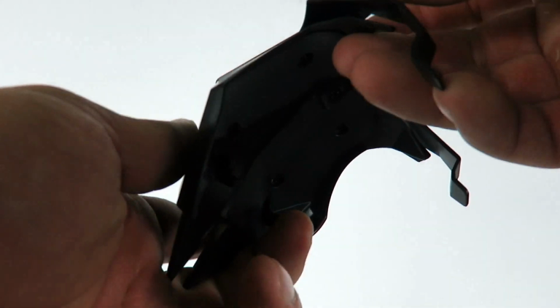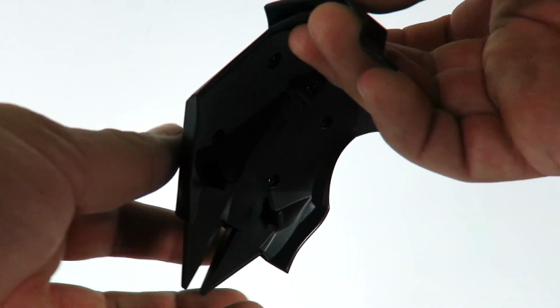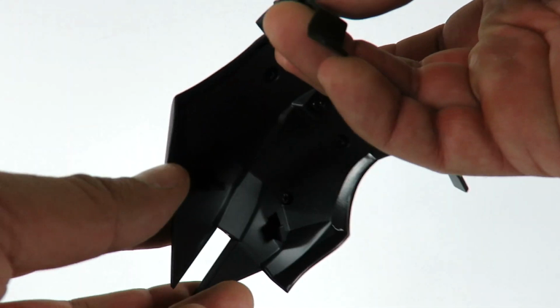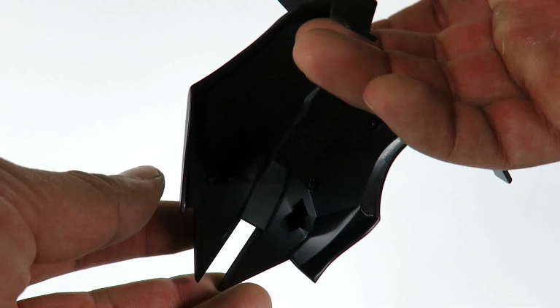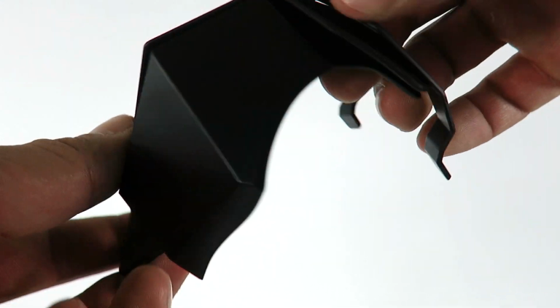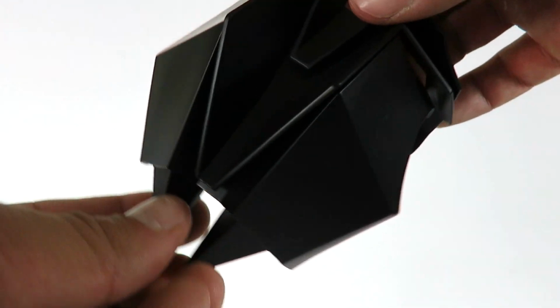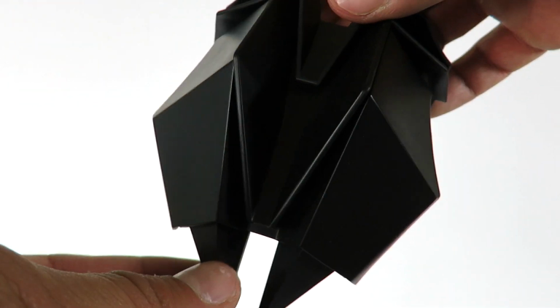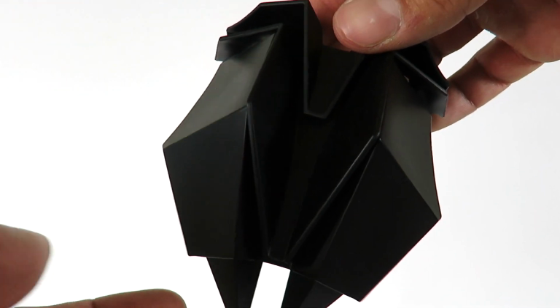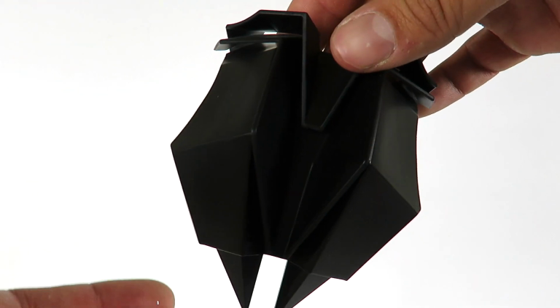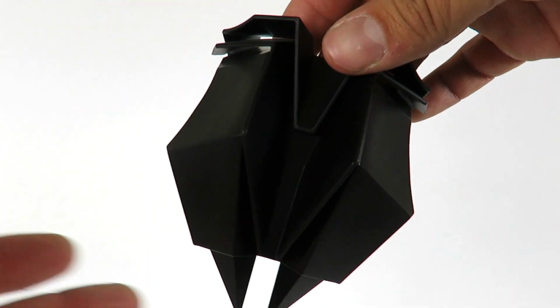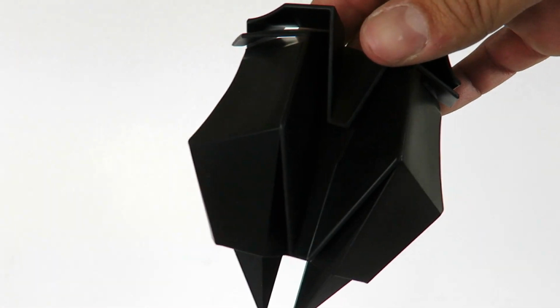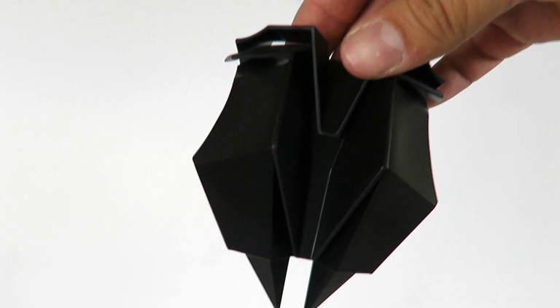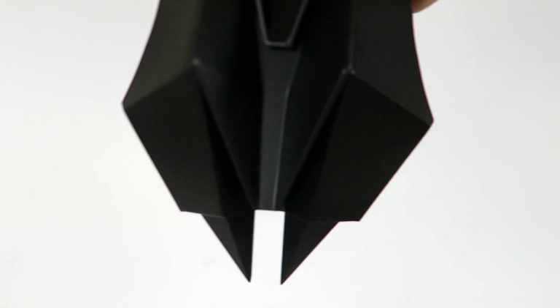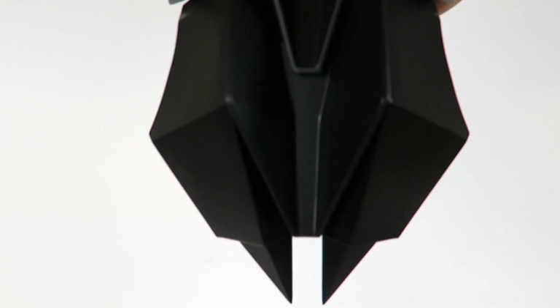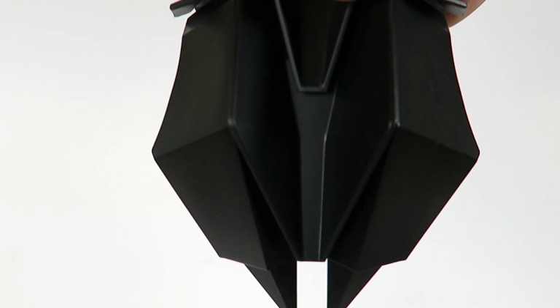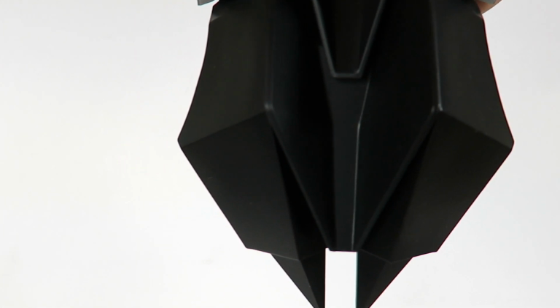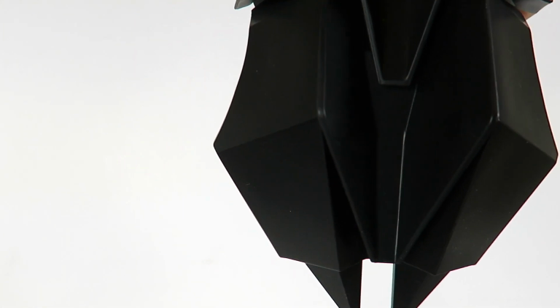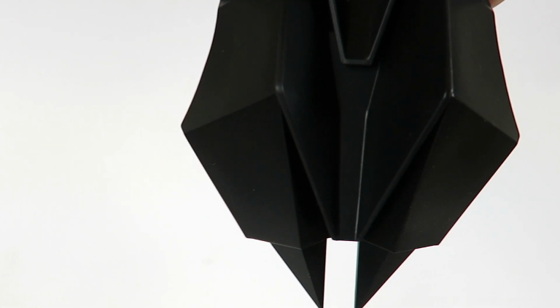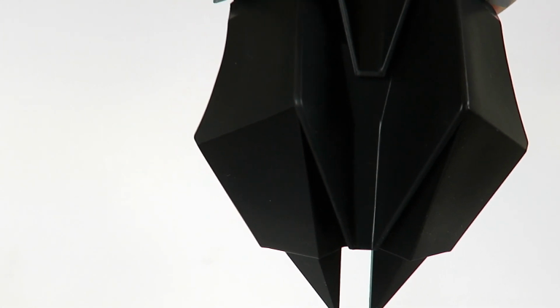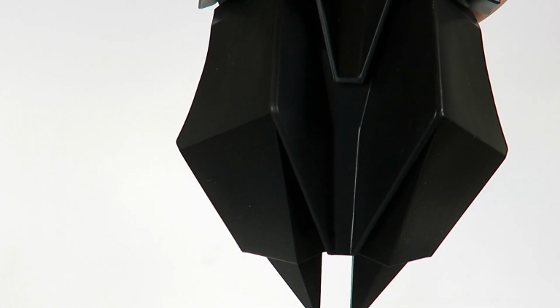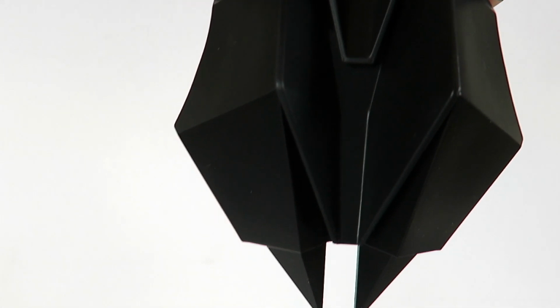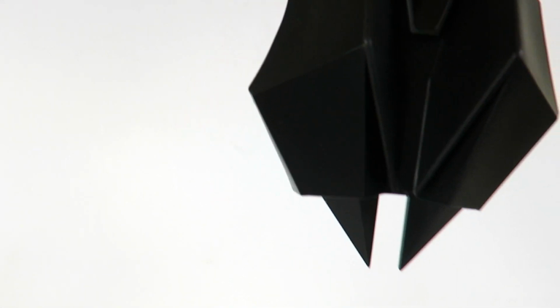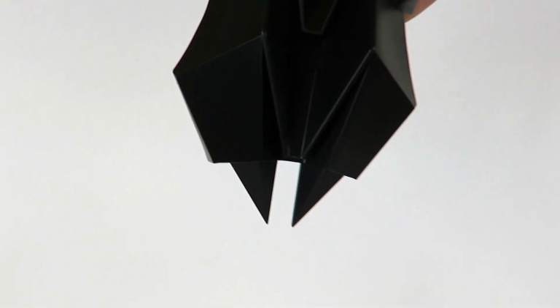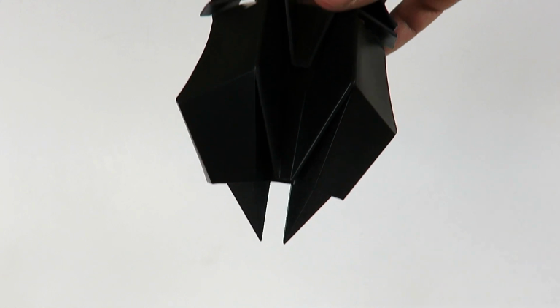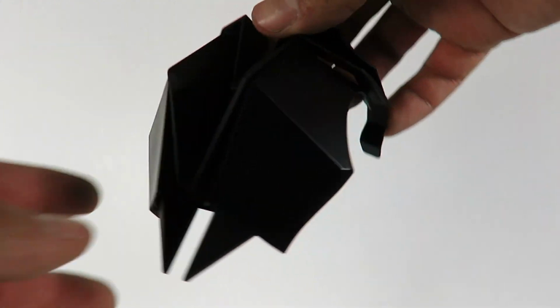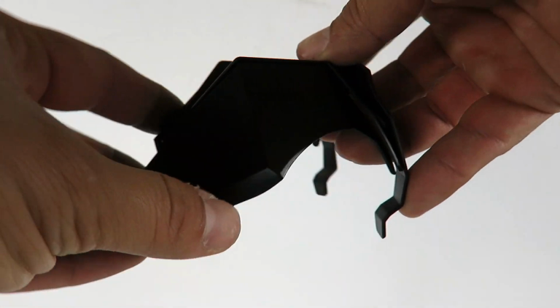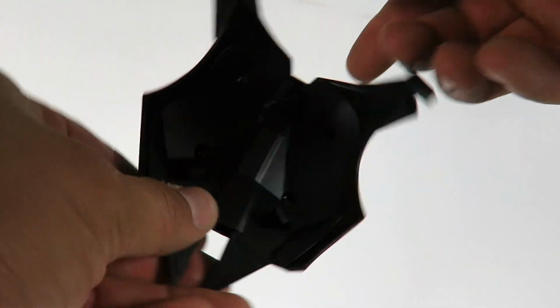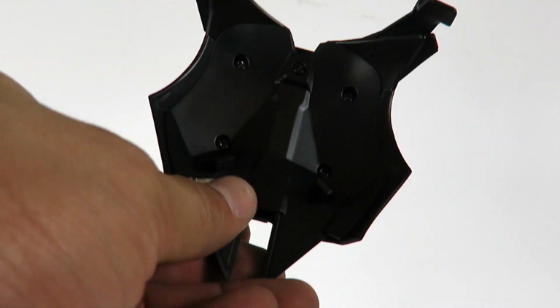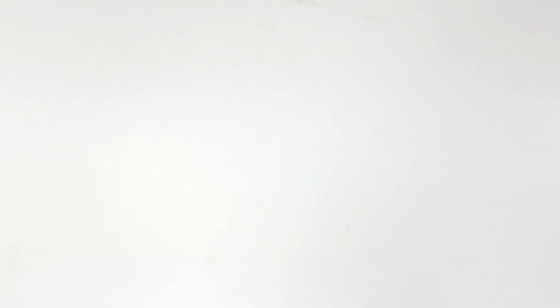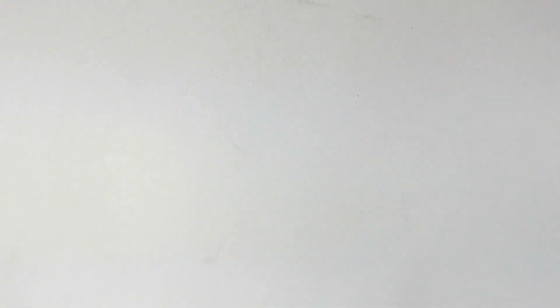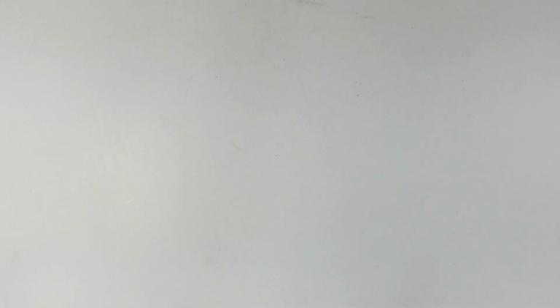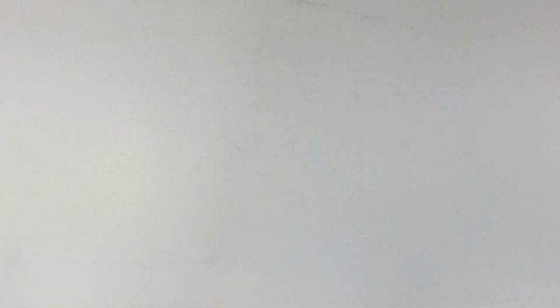He does come with the flight pack. I'm not going to show you how it looks with it on because I'd have to take the cape off and everything, but he does come with the flight pack. If you guys remember, this is like a version of all the Batmans from The Dark Knight and The Dark Knight Rises — not from Batman Begins though.